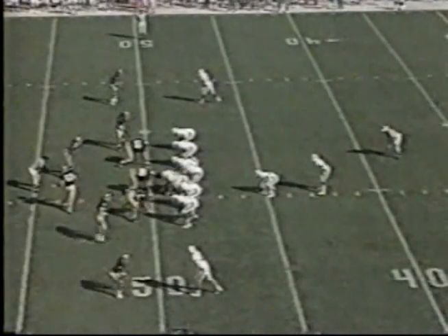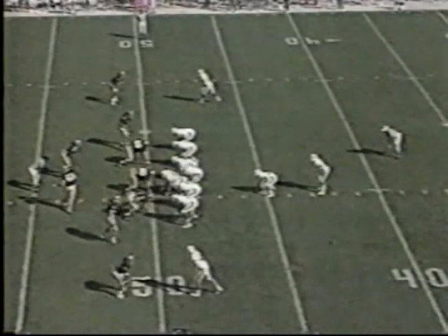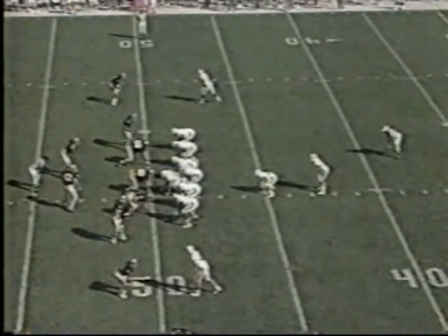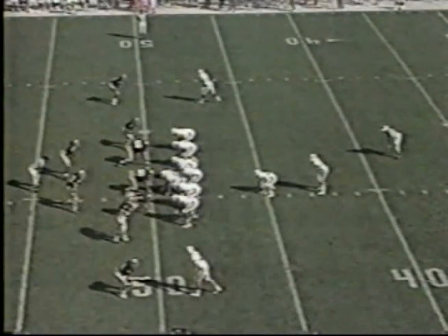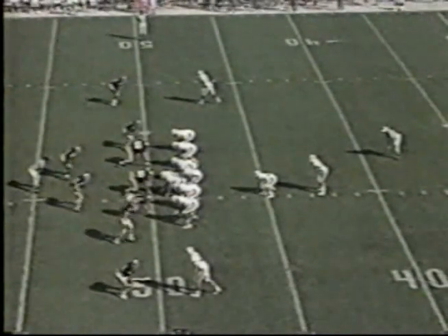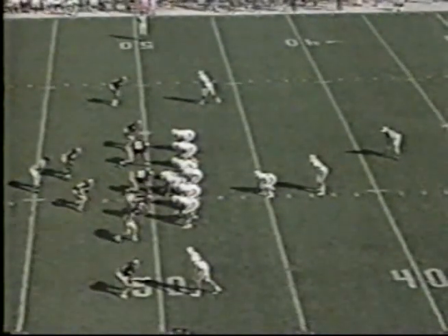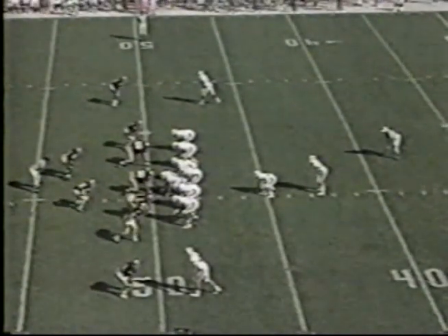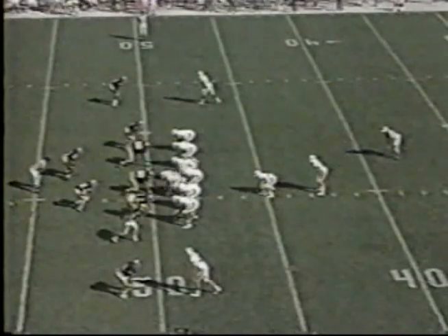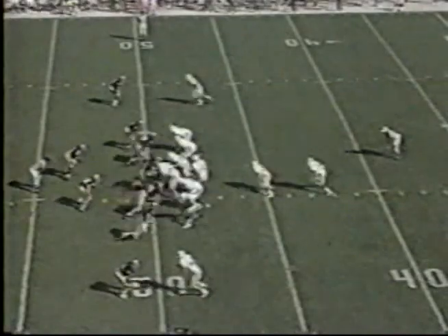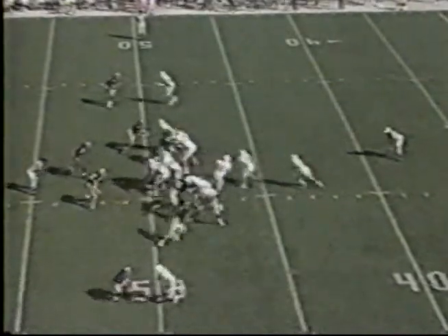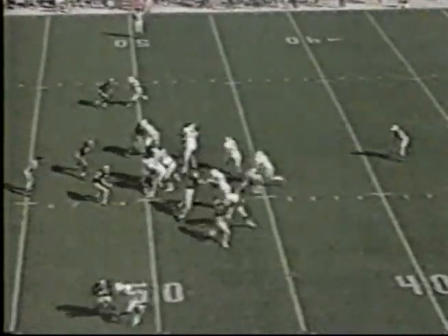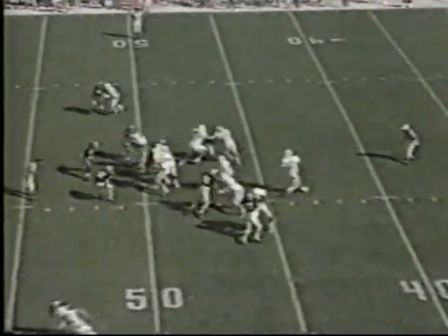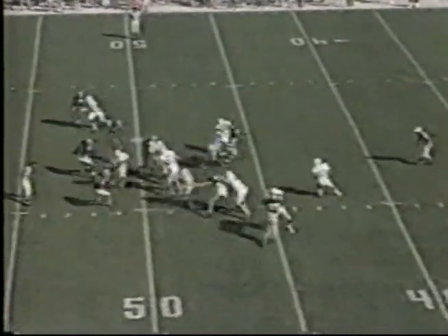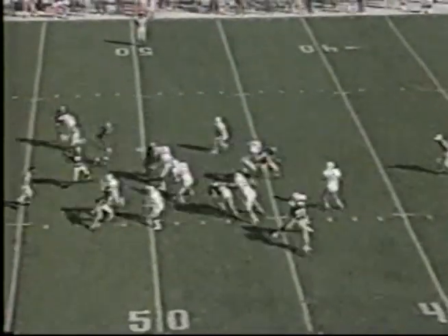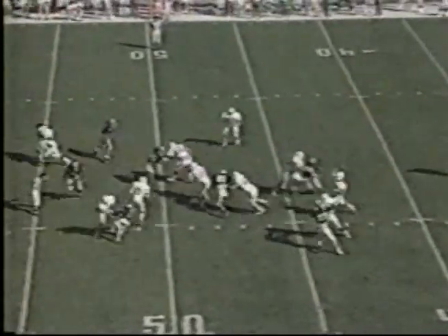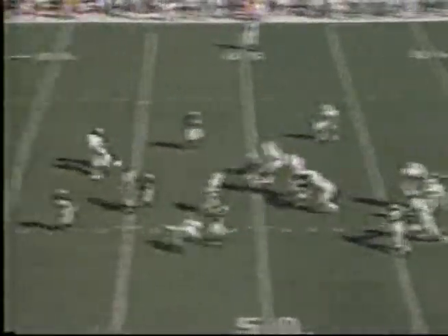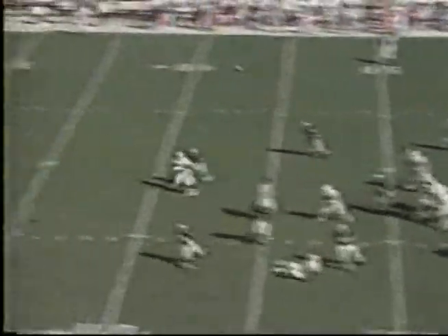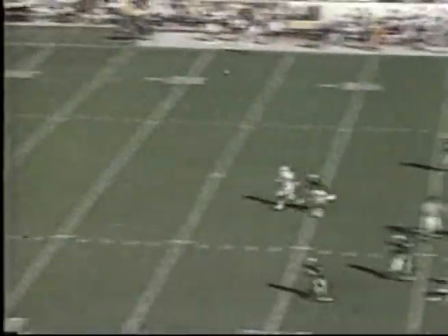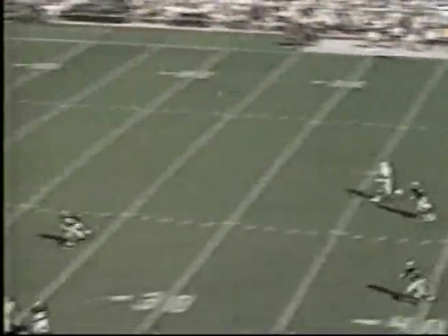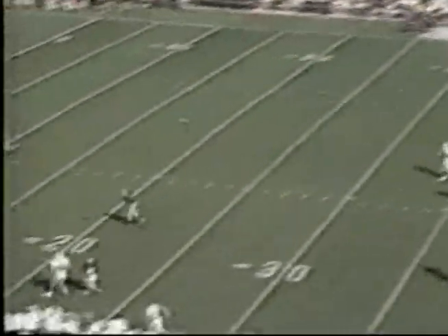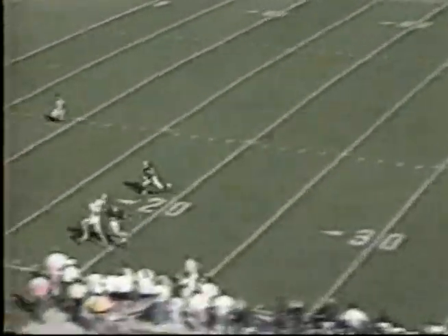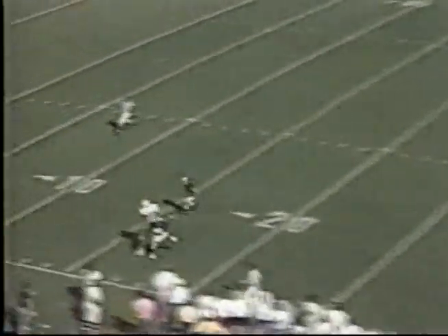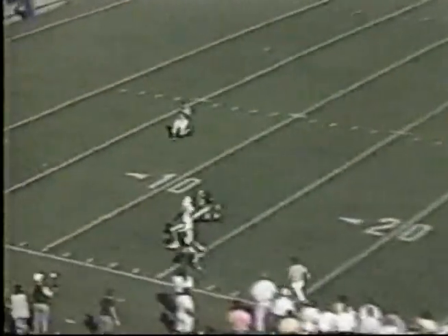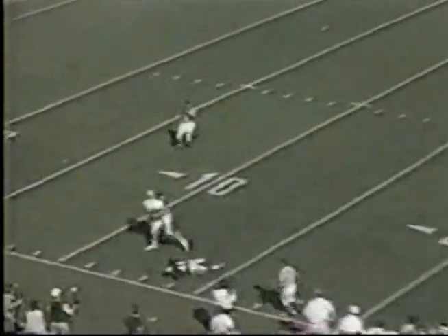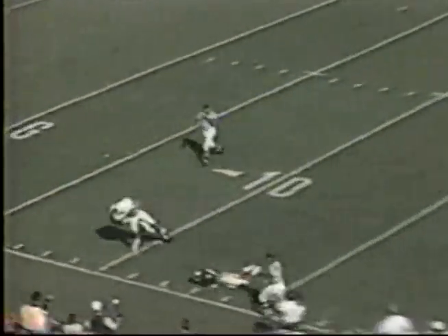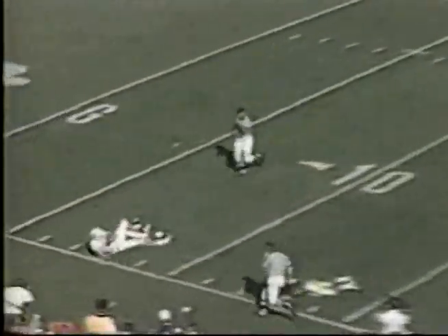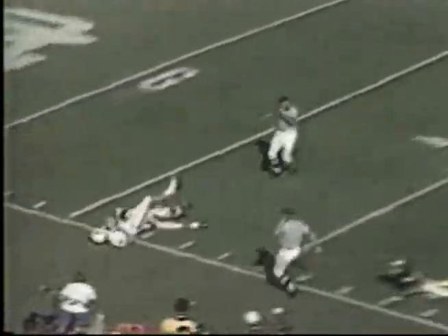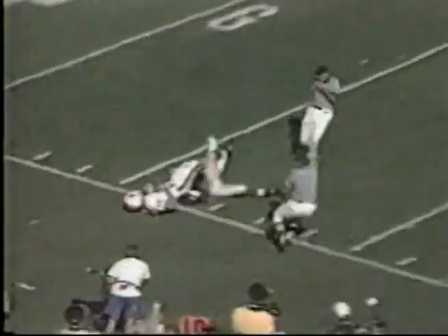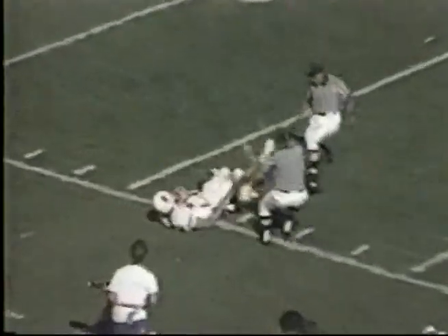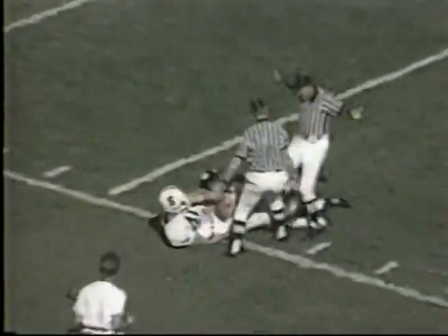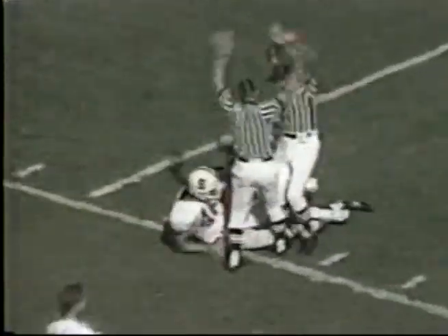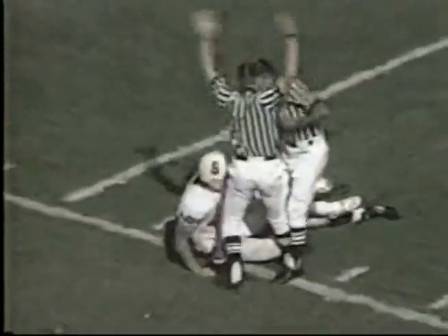I have an idea what Notre Dame's going to do in practice this week — catch punts. Columbus going up top for McCaffrey. He's got it, McCaffrey inside the 10.